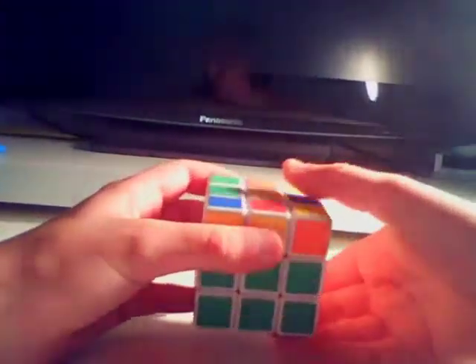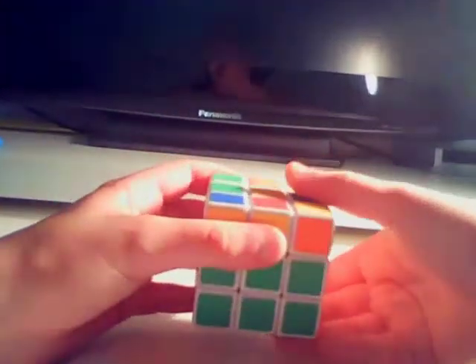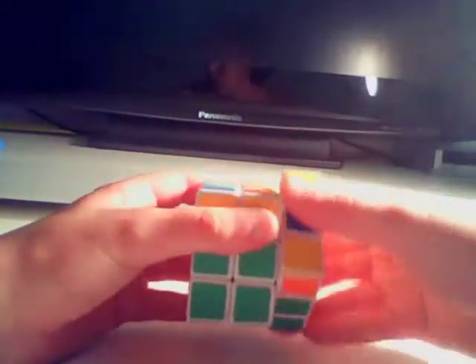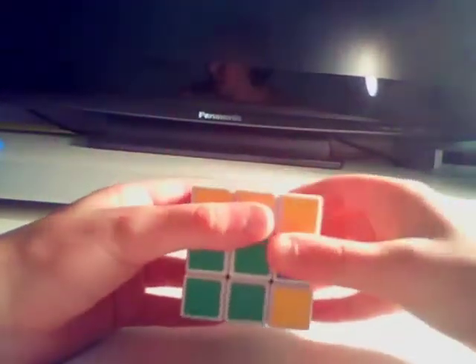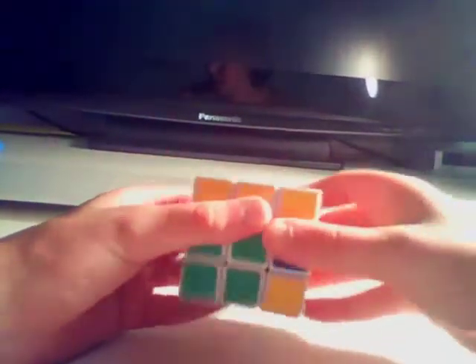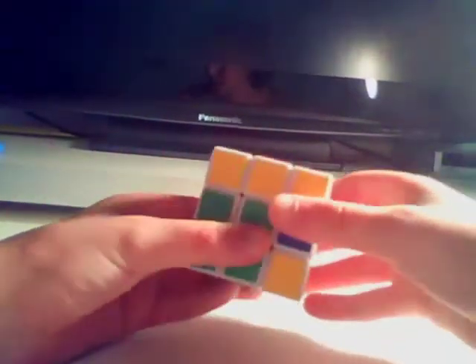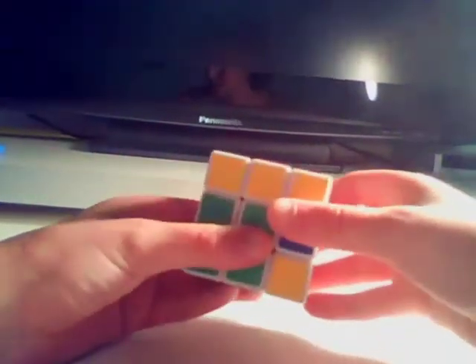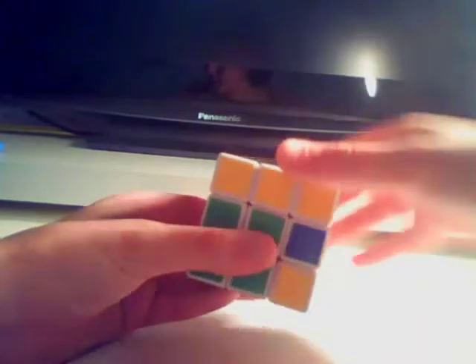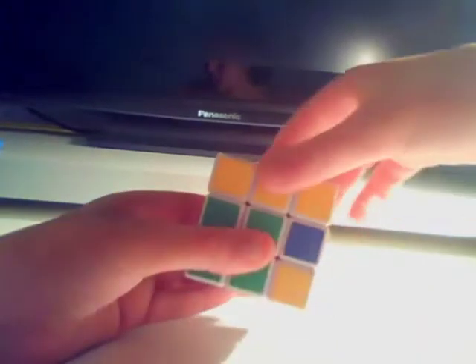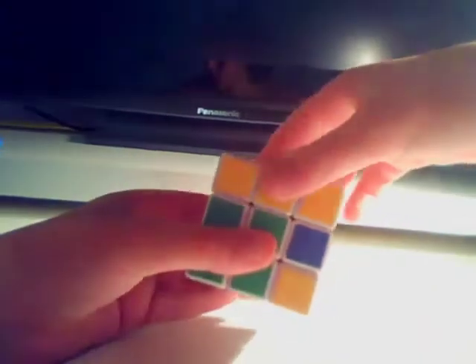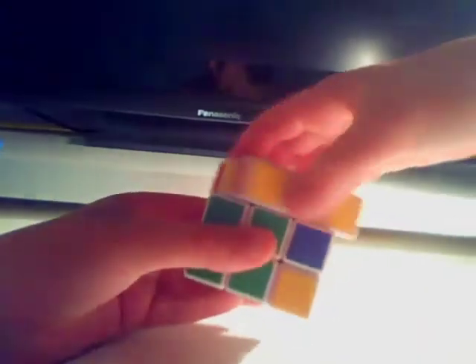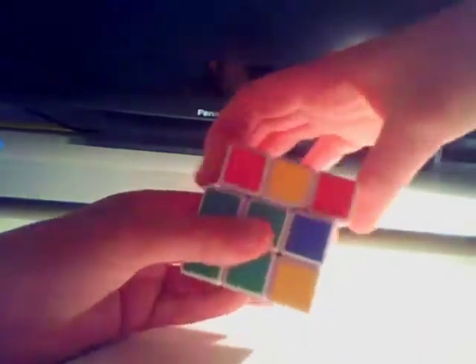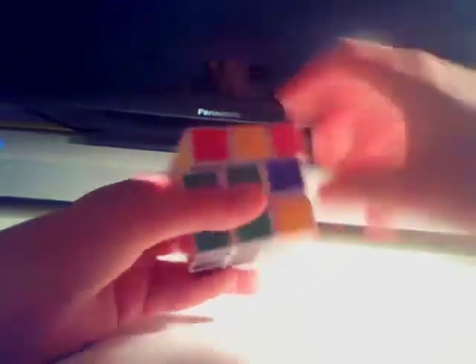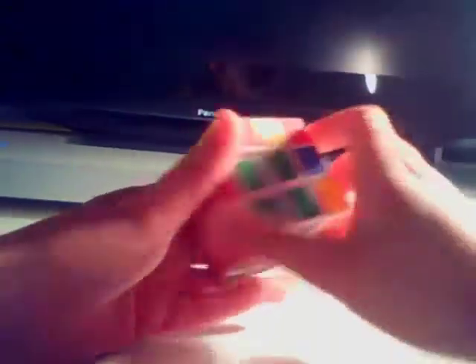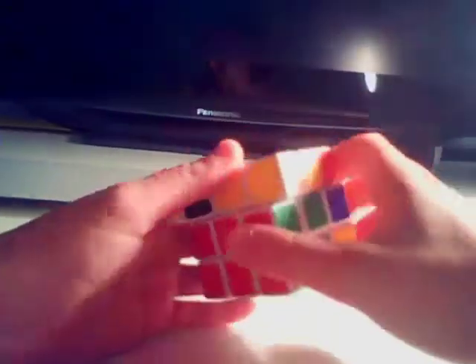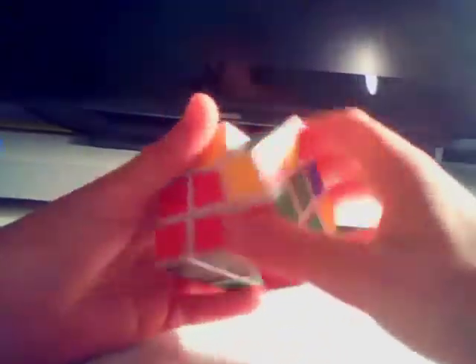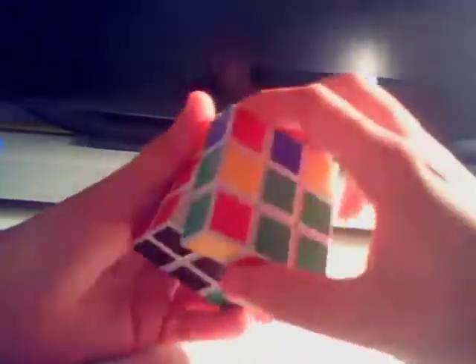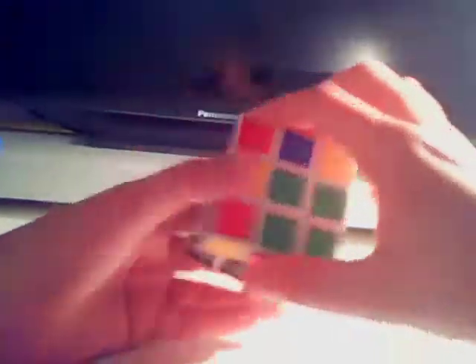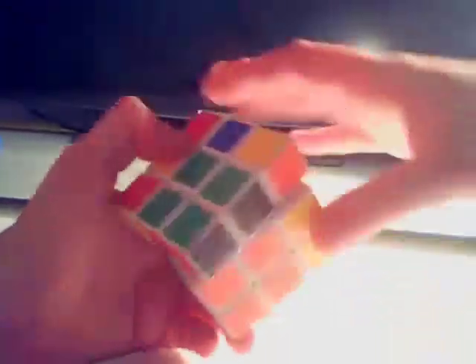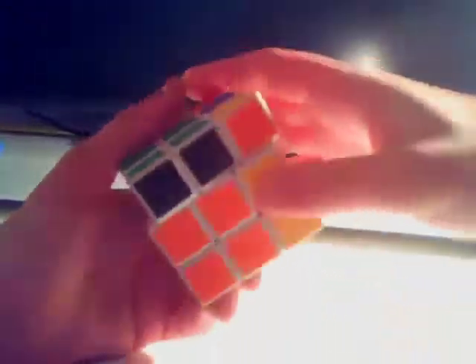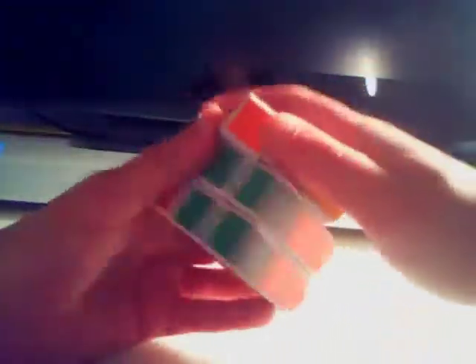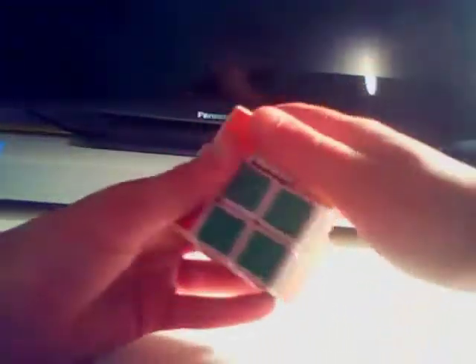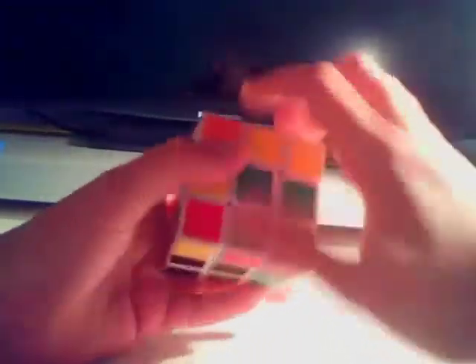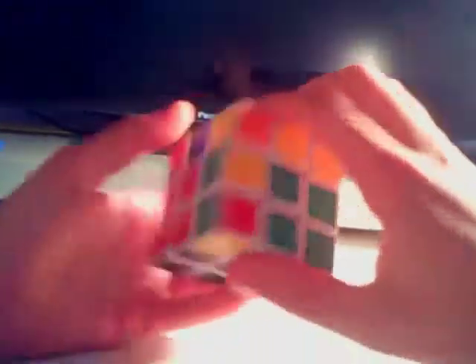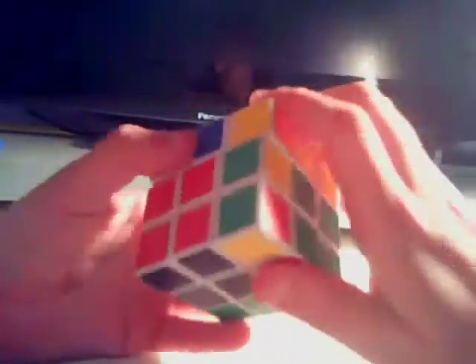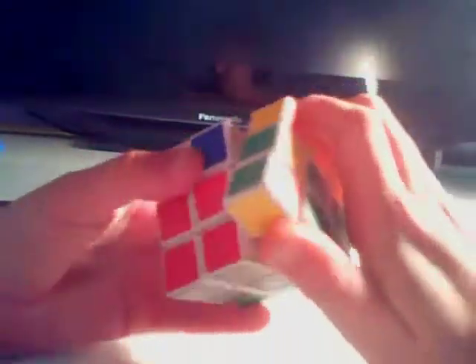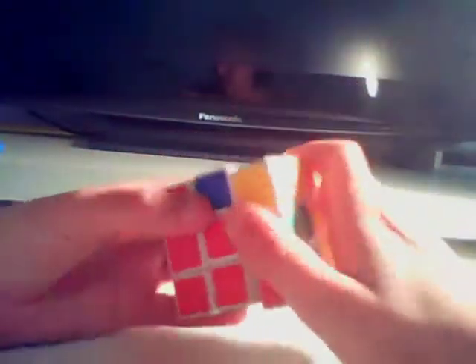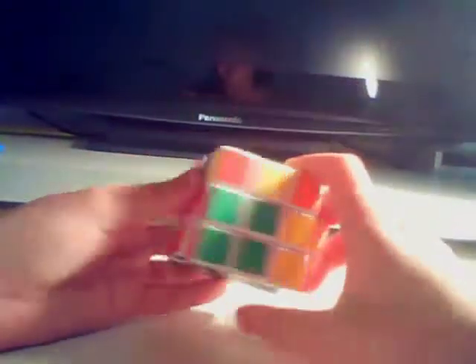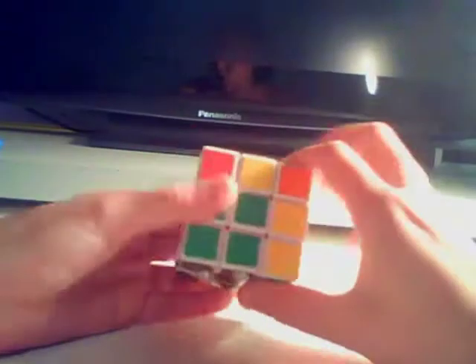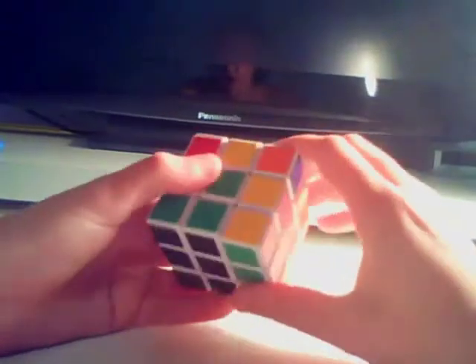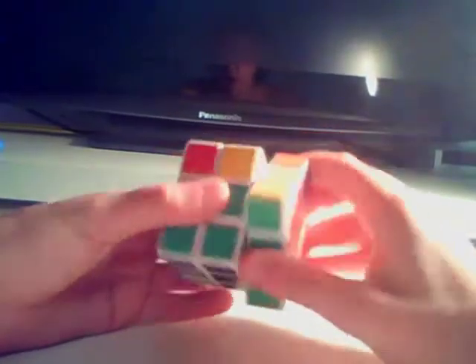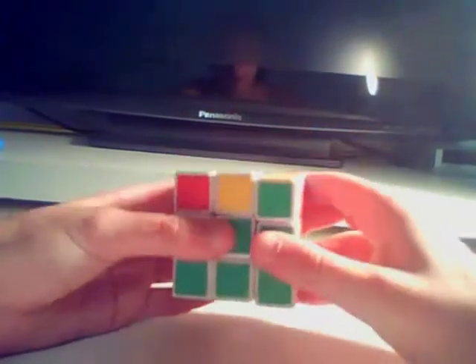We then do the equation: right back, top back, front away, top away, front back, right away.